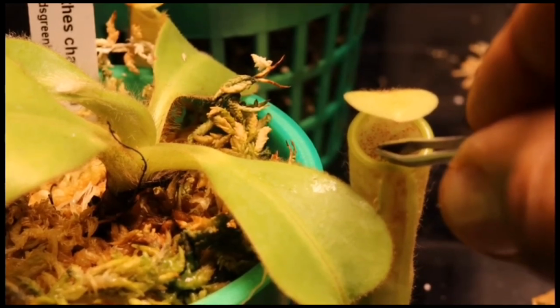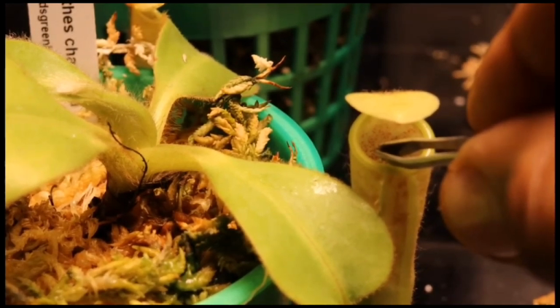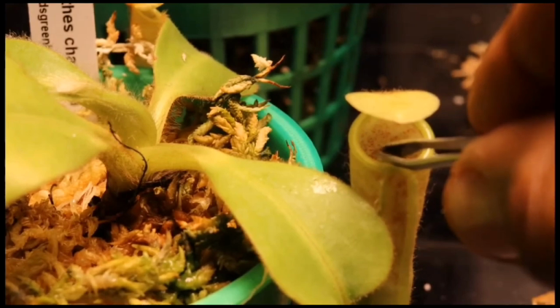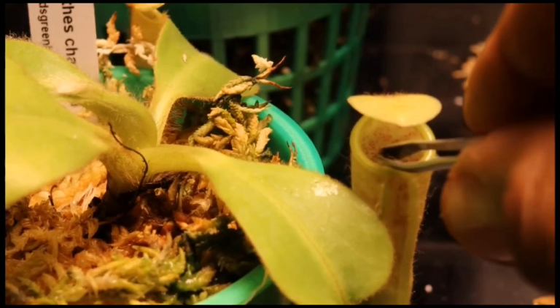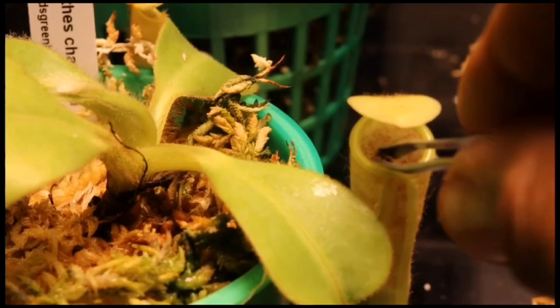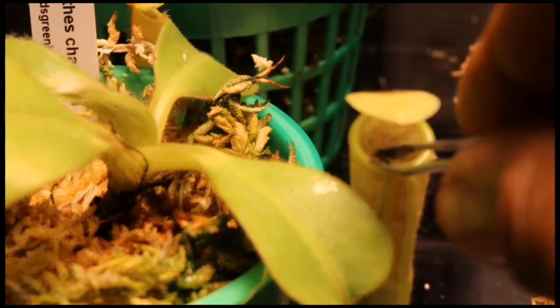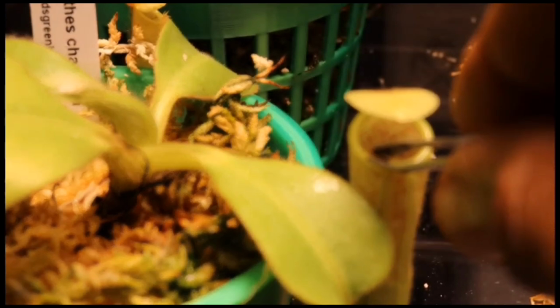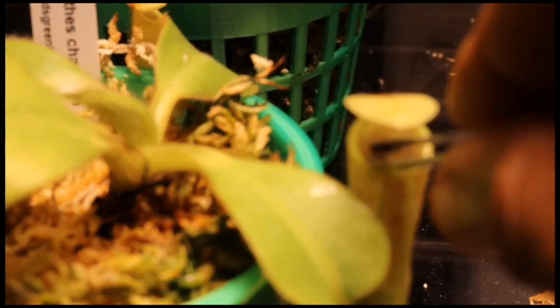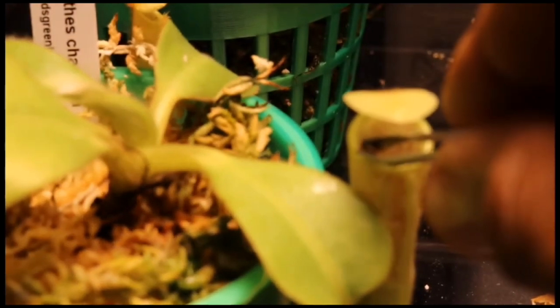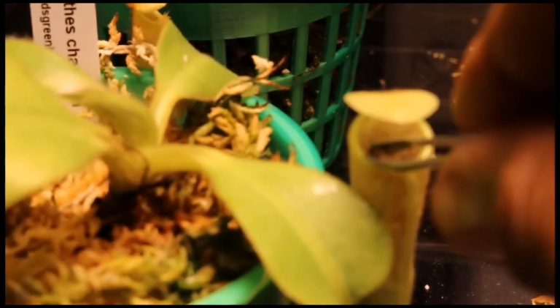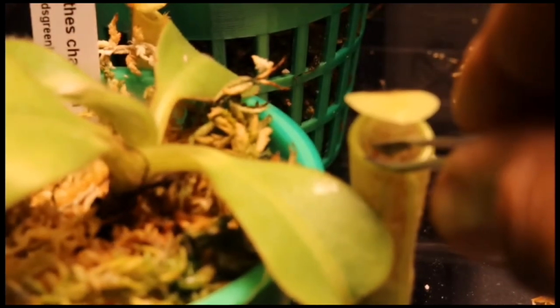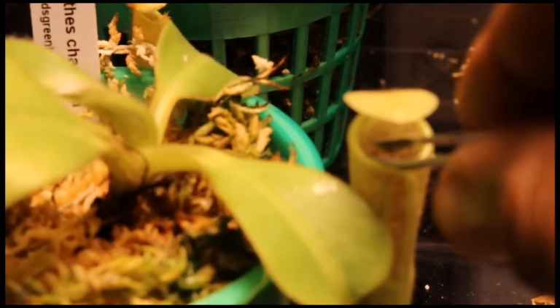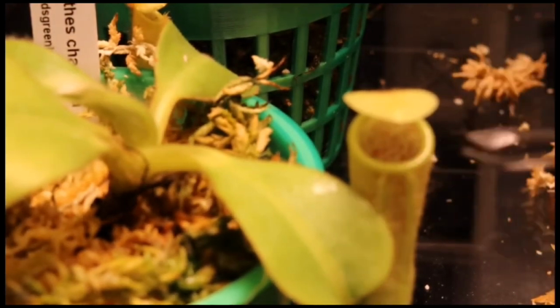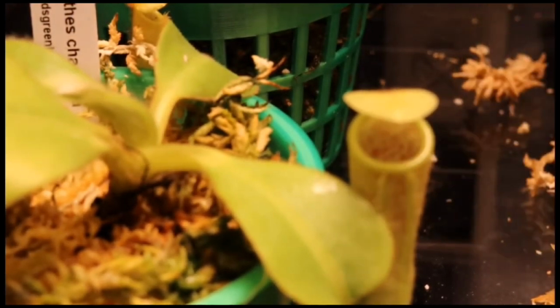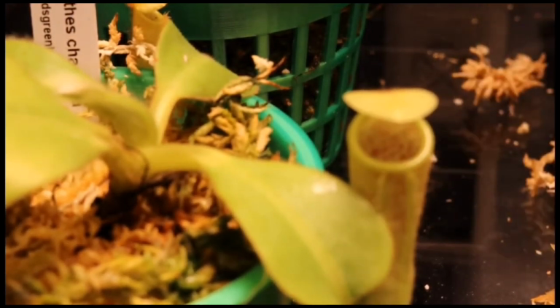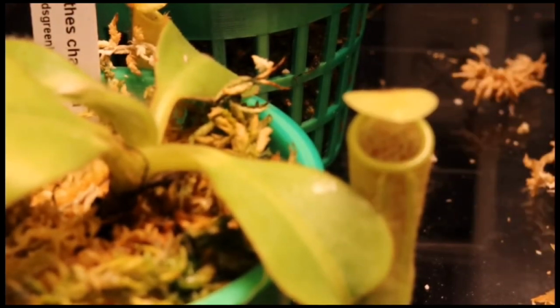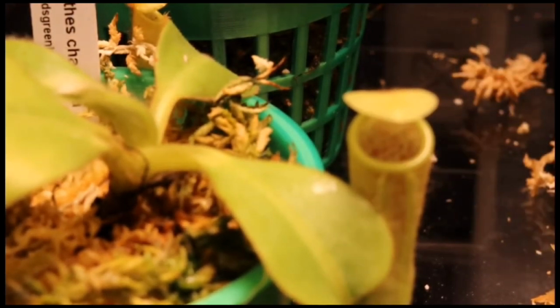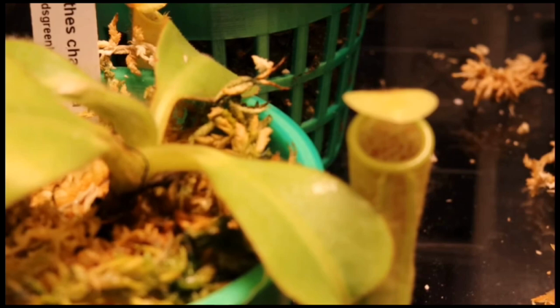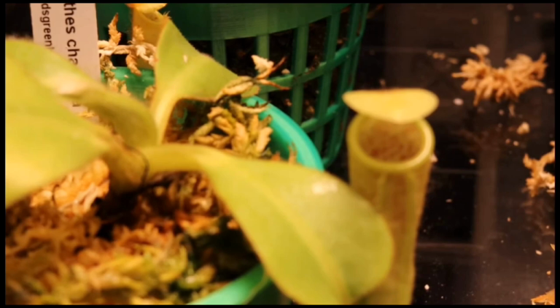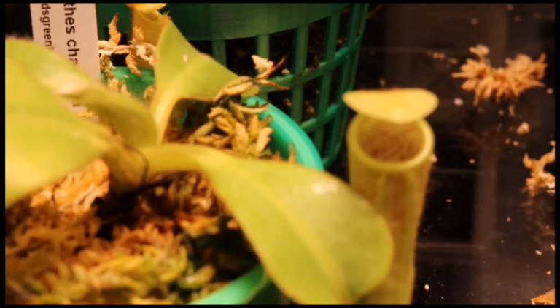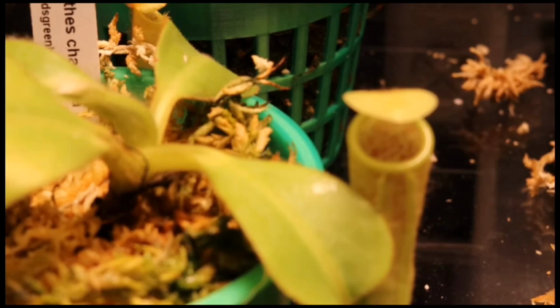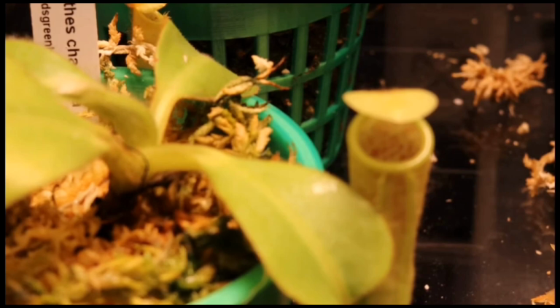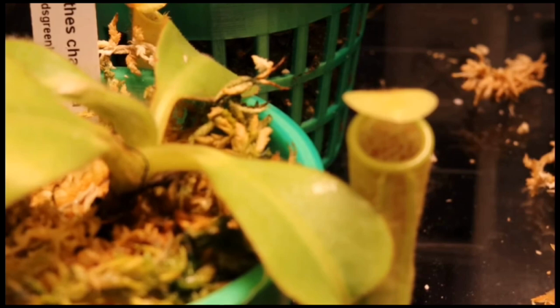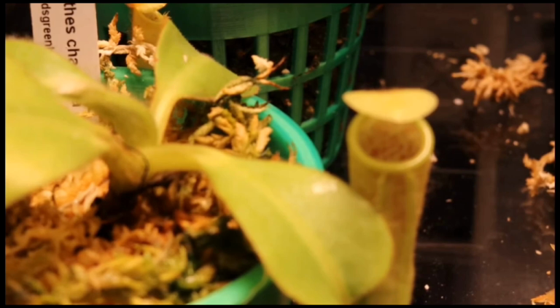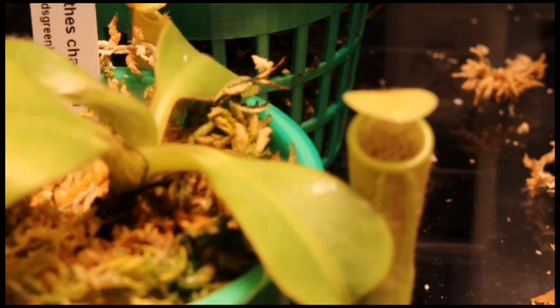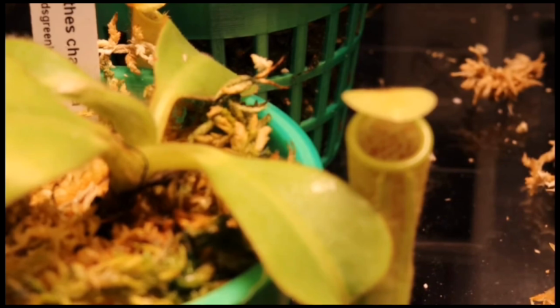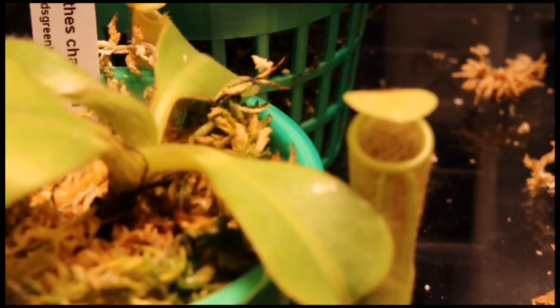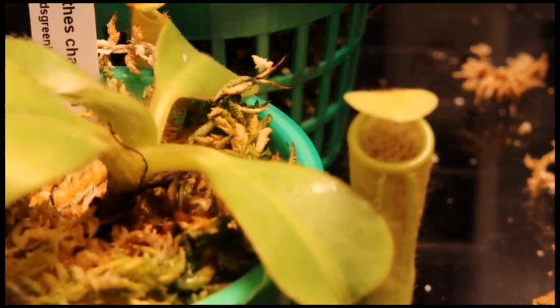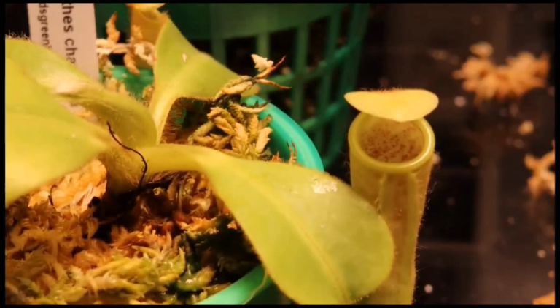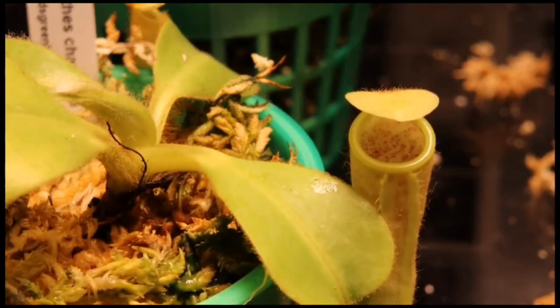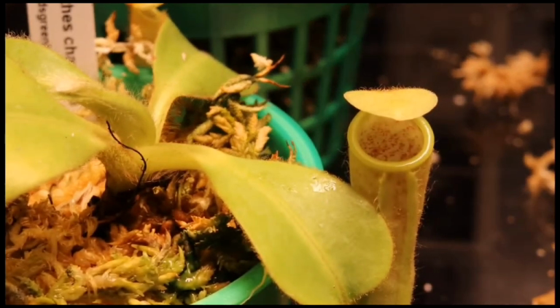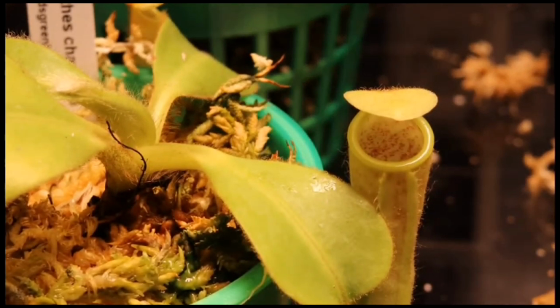Nepenthes can range in size from small tabletop plants to large vines that can climb up trees. The shape and color of Nepenthes pitchers can vary widely depending on the species and environmental conditions.